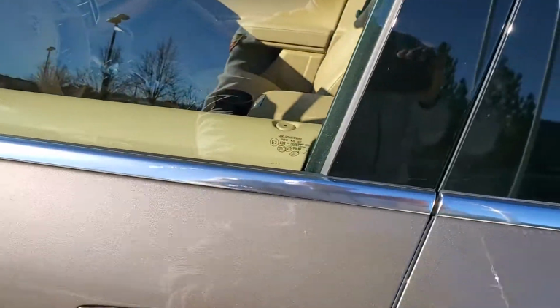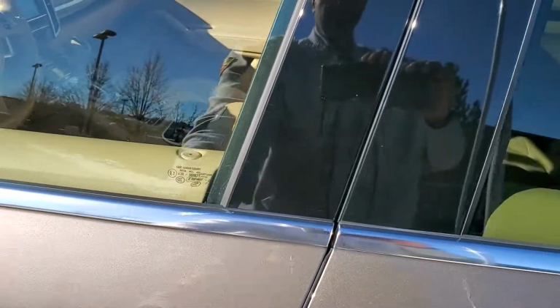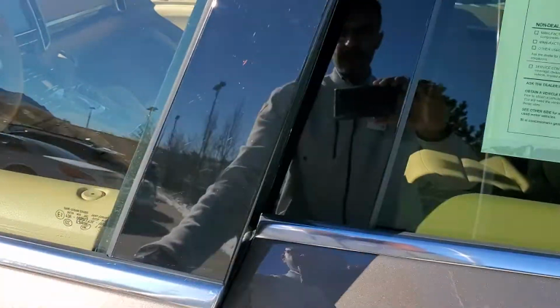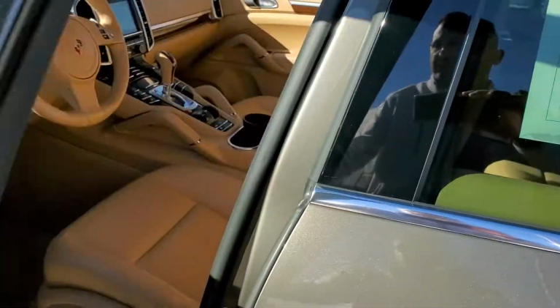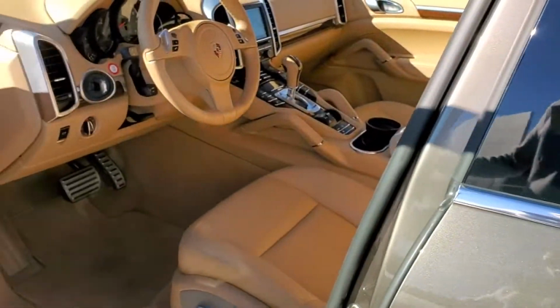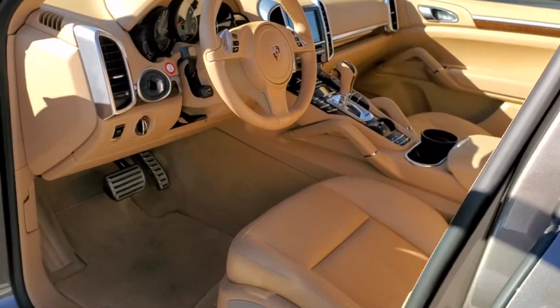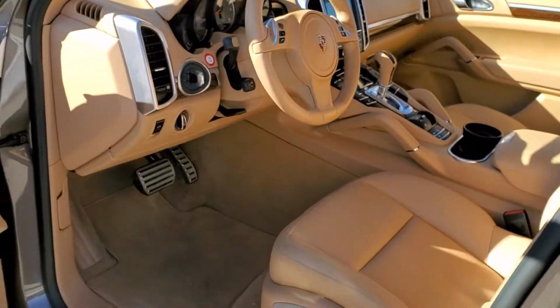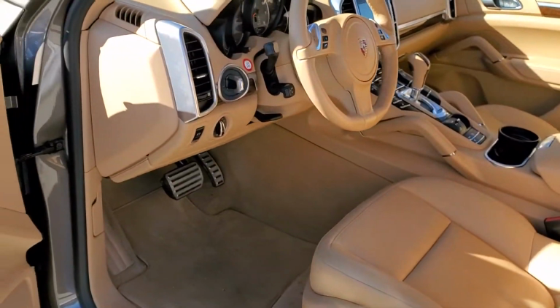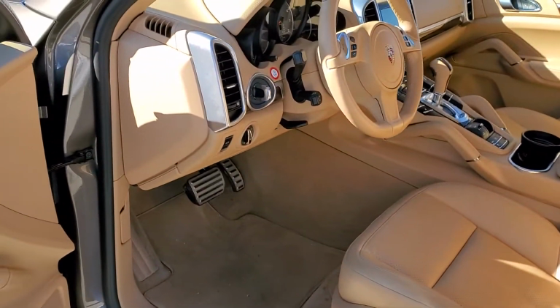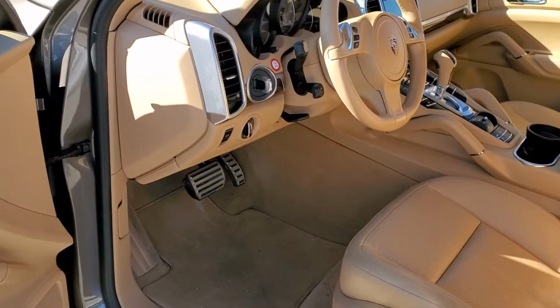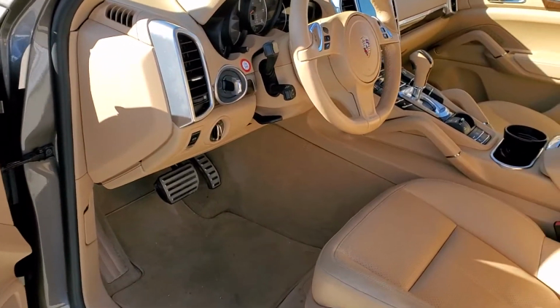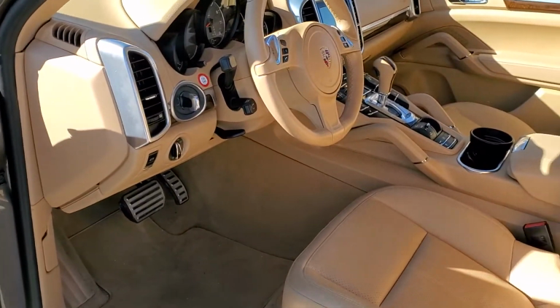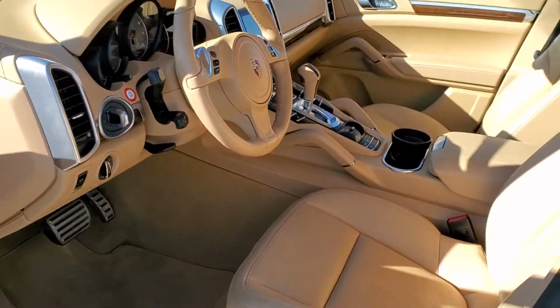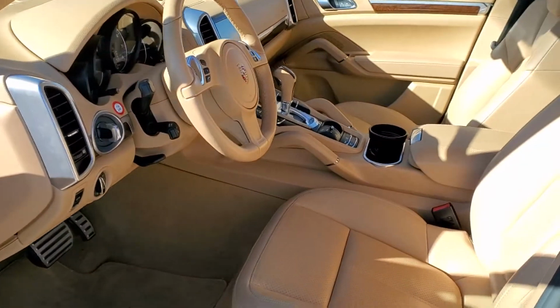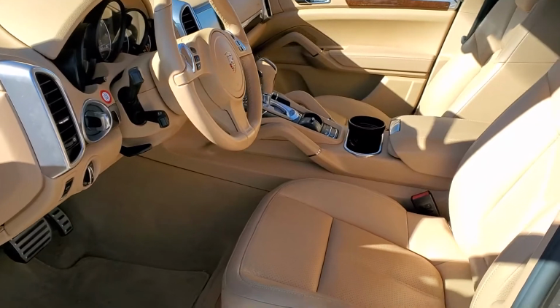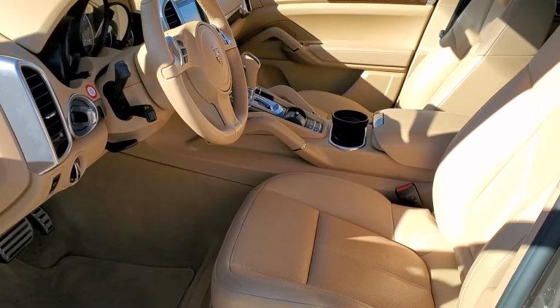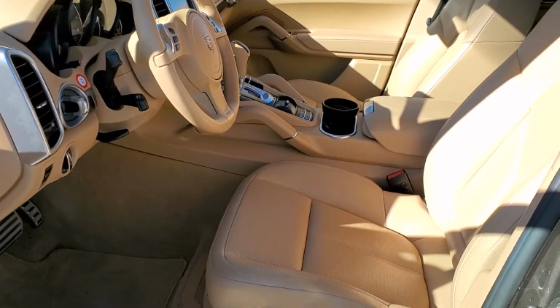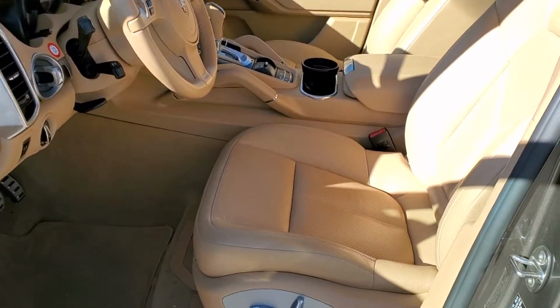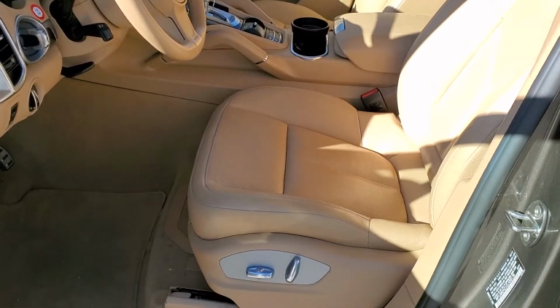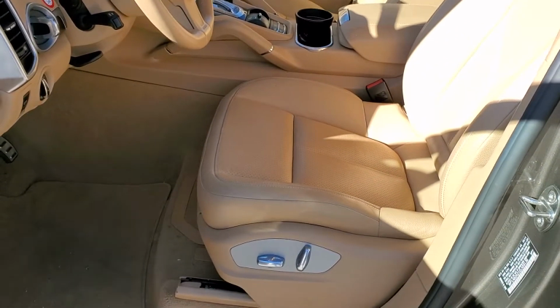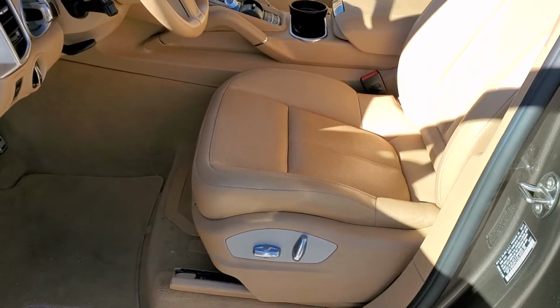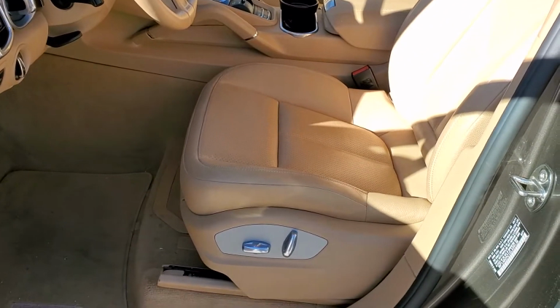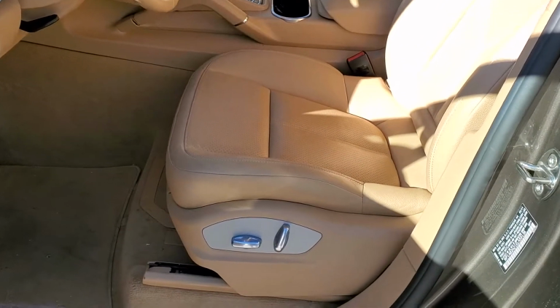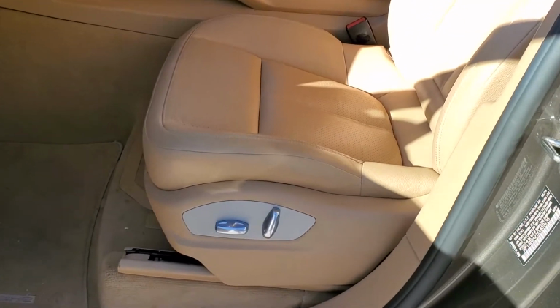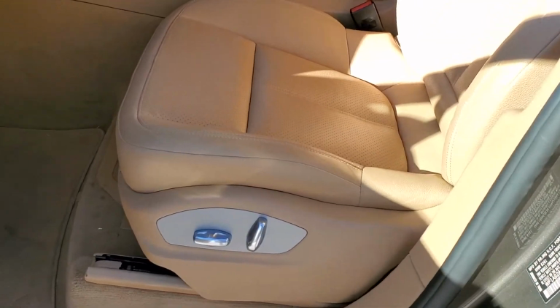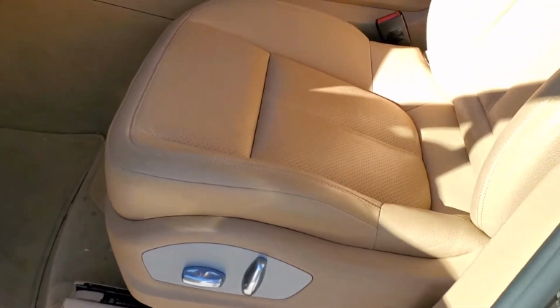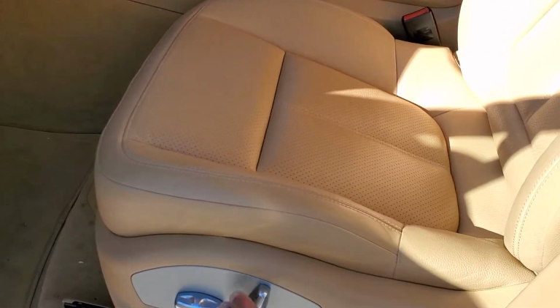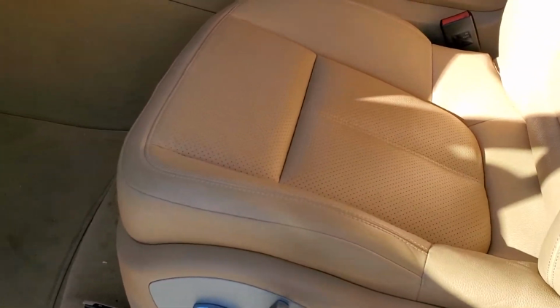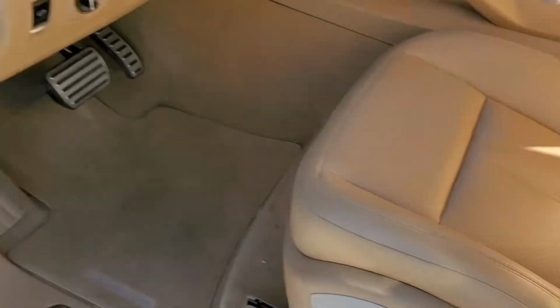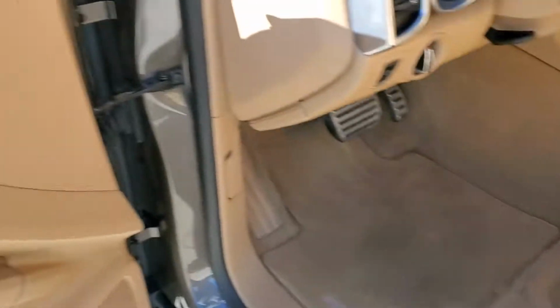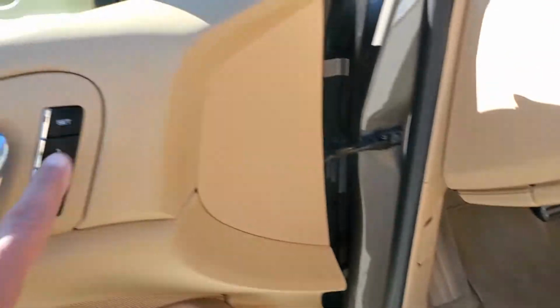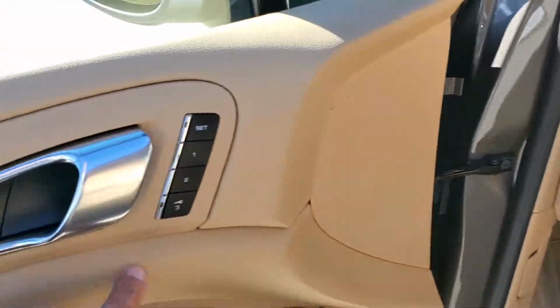Take a look at the interior — you'll notice that it's got a really beautiful standard leather luxor beige interior. You've got an 8-way power adjustable memory seat there.